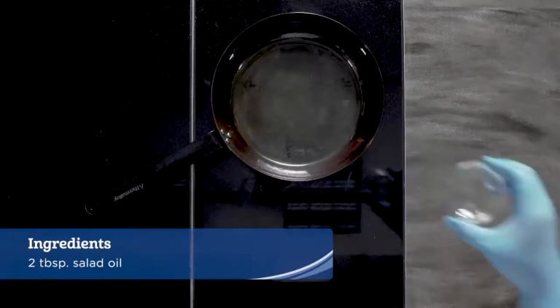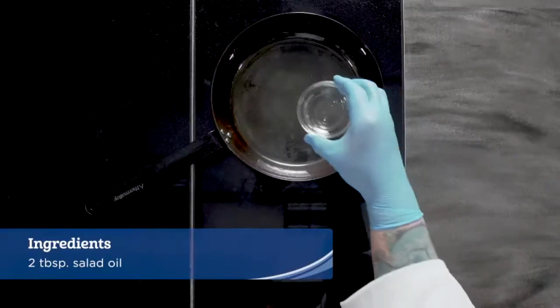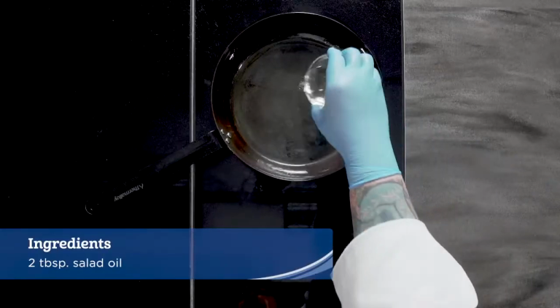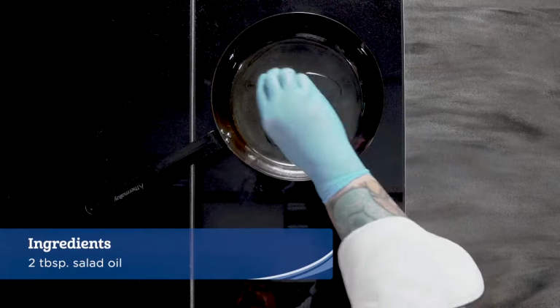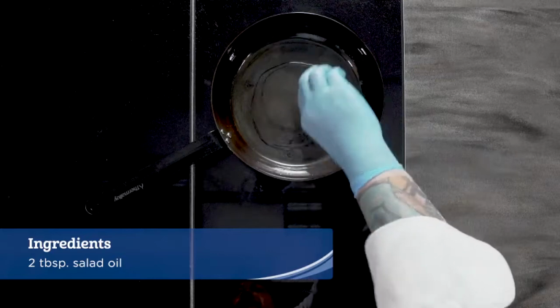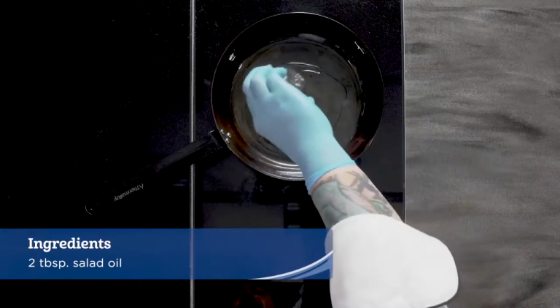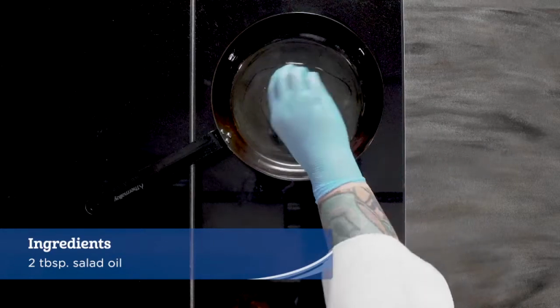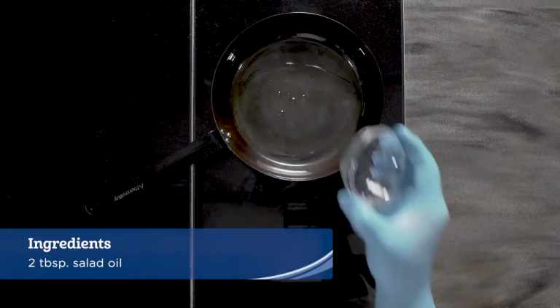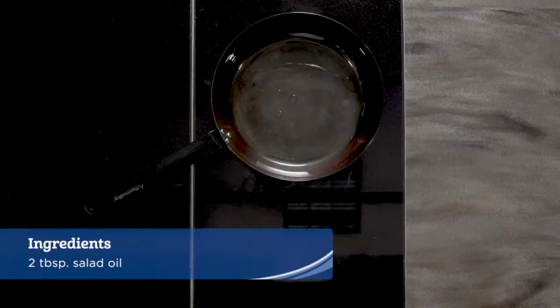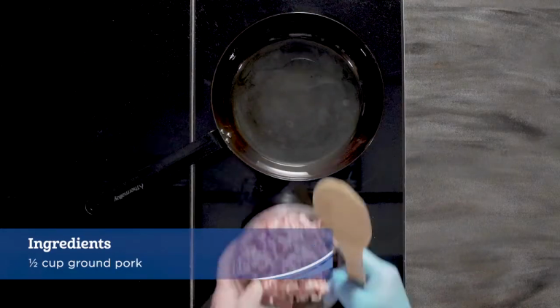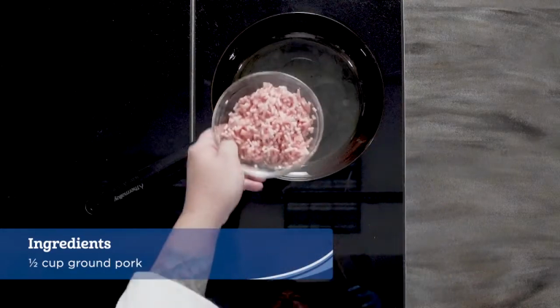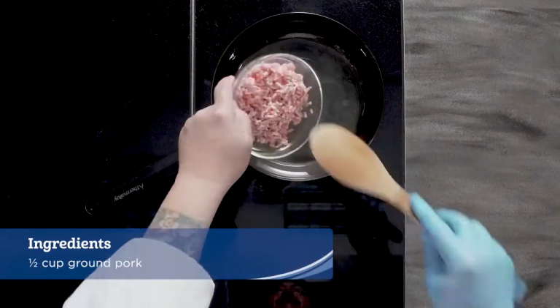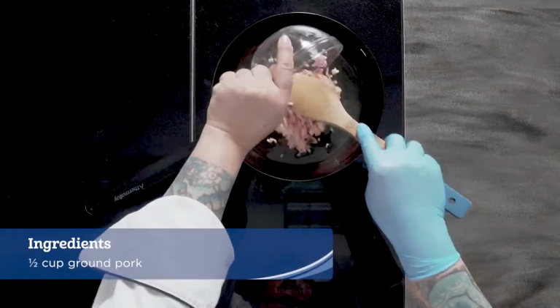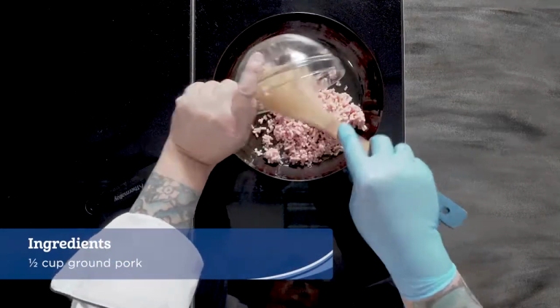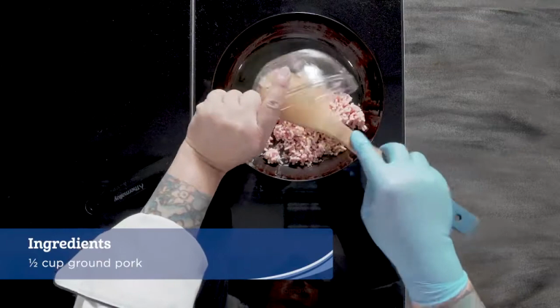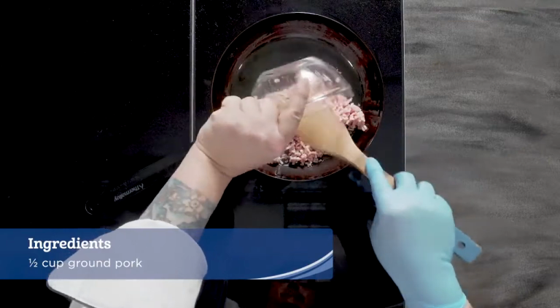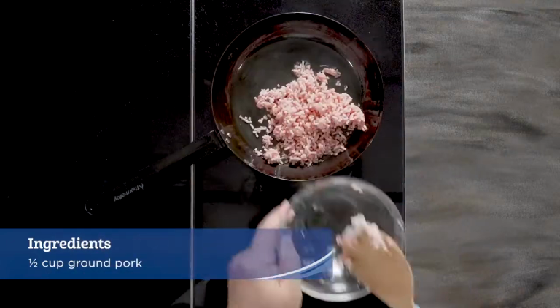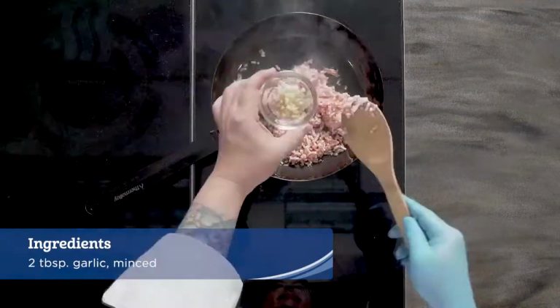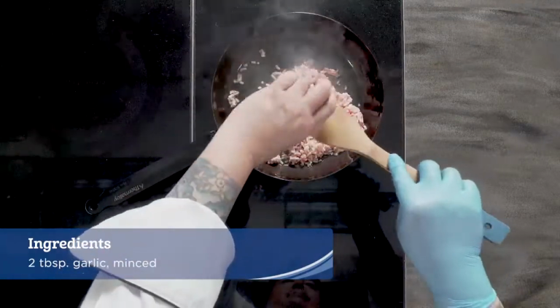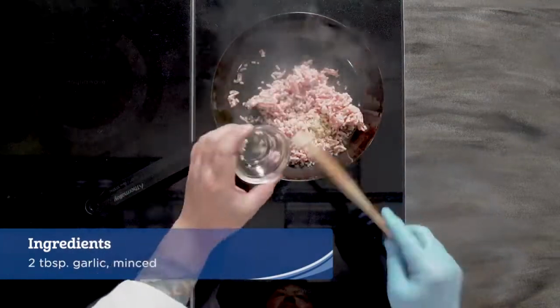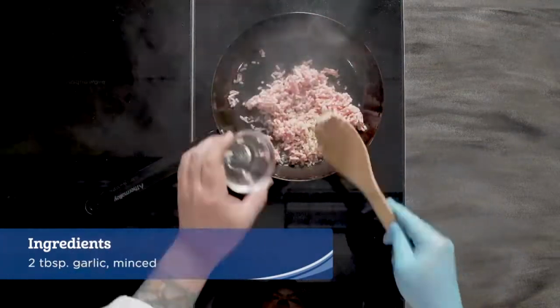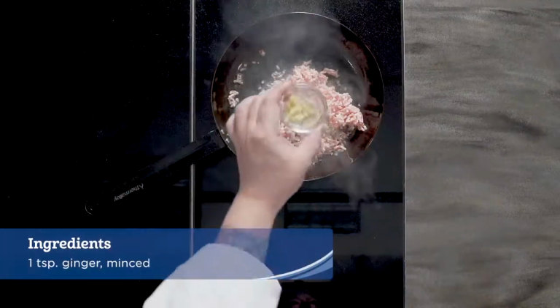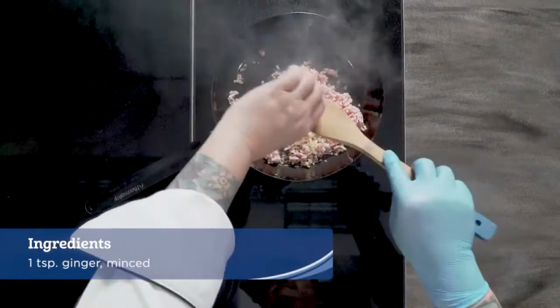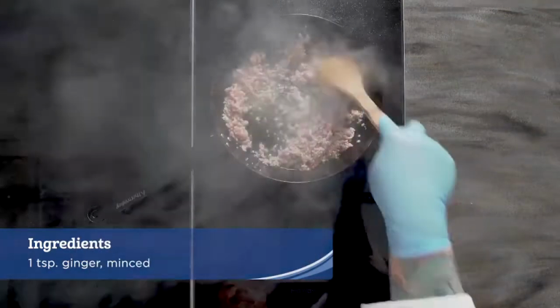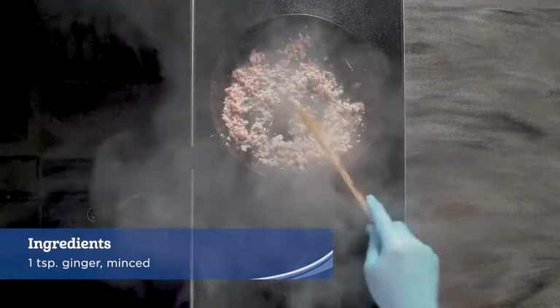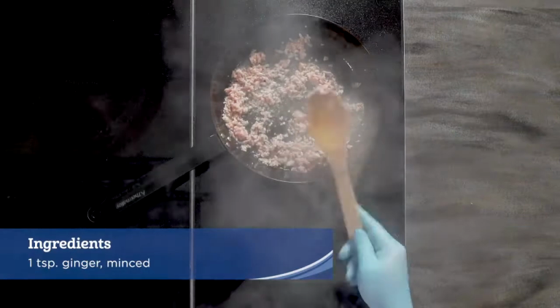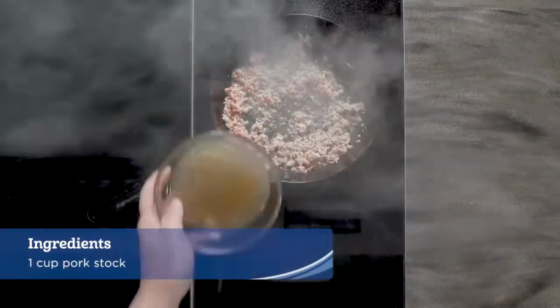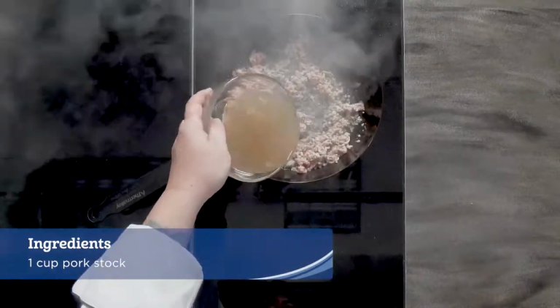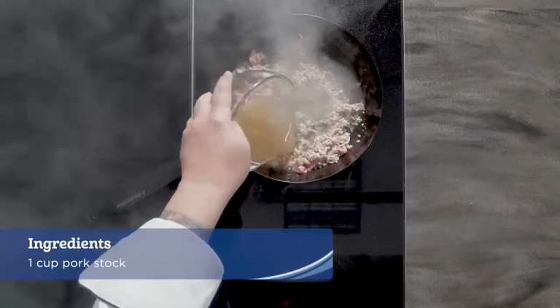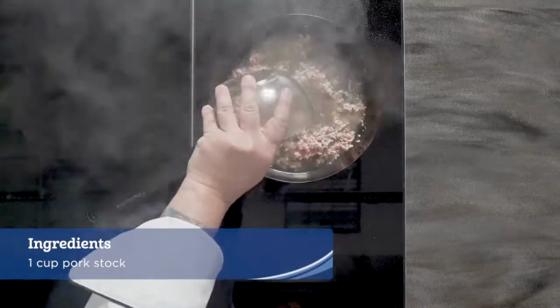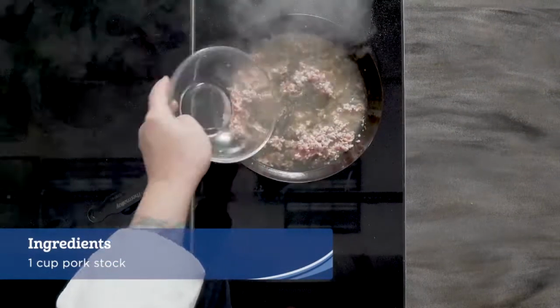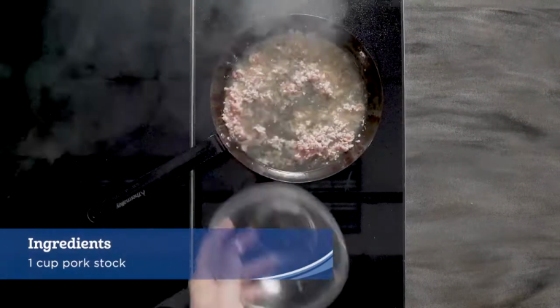Add in the salad oil to a medium-sized non-stick pan over high heat. When it begins to lightly smoke, add in the pork, garlic, and ginger. Saute for a minute.